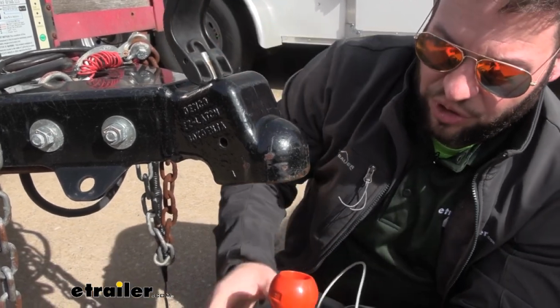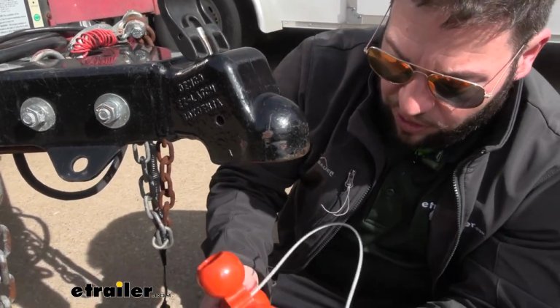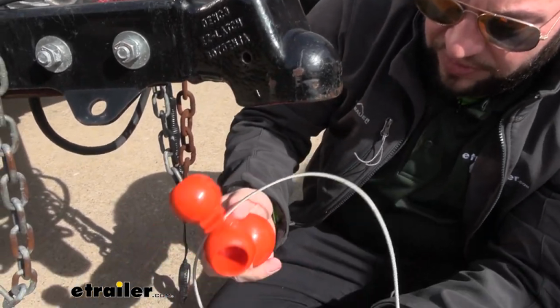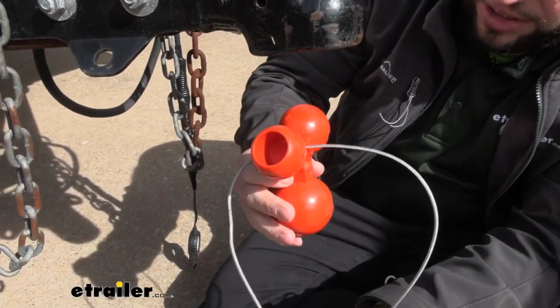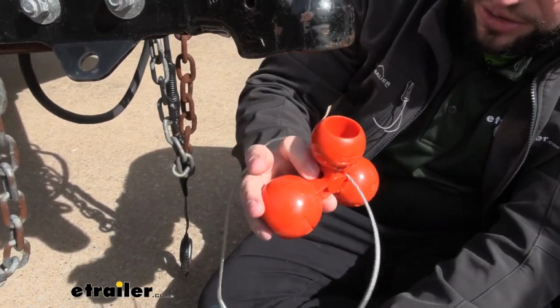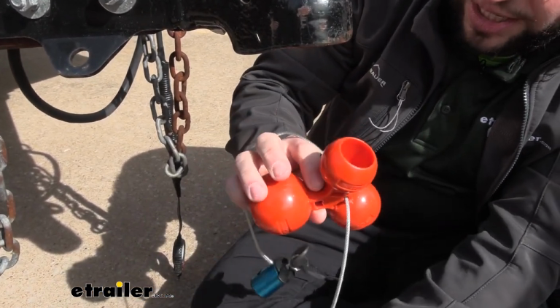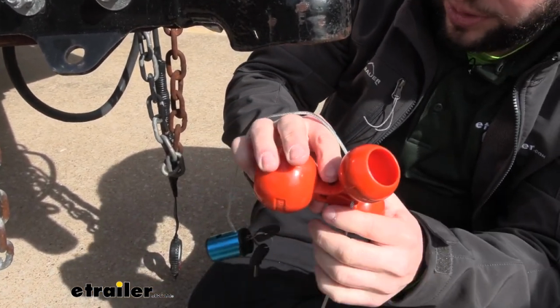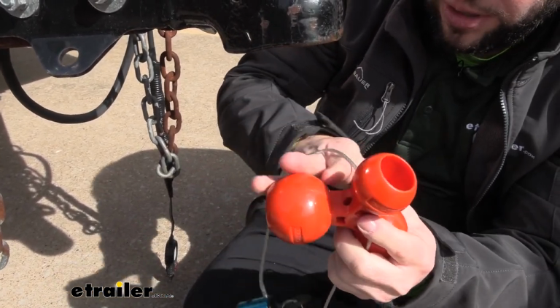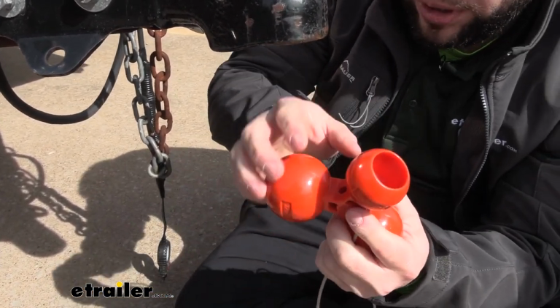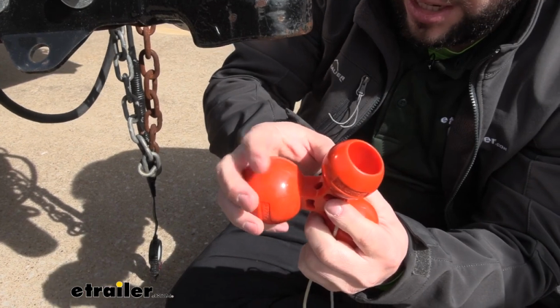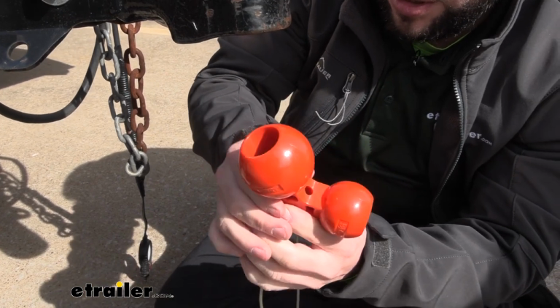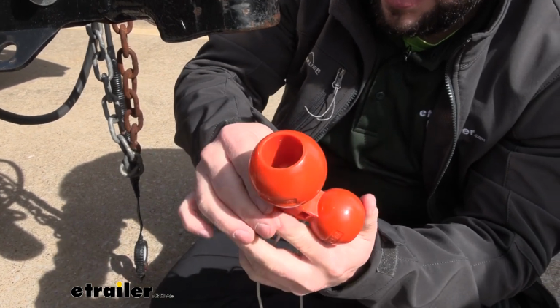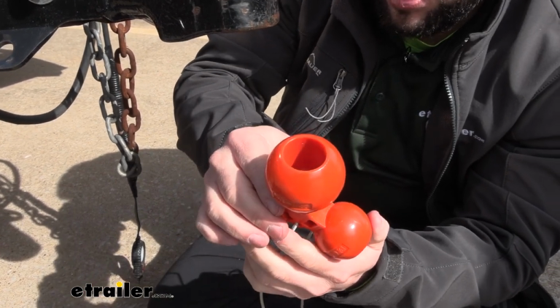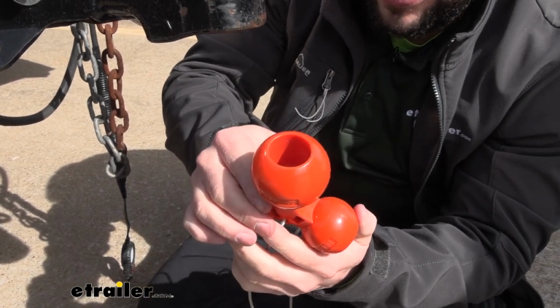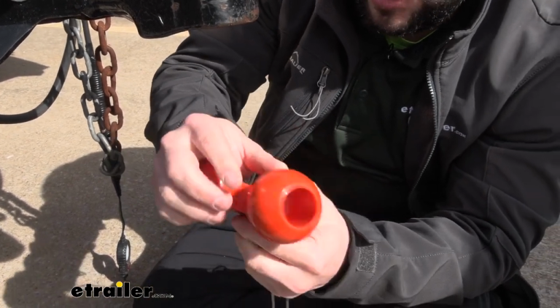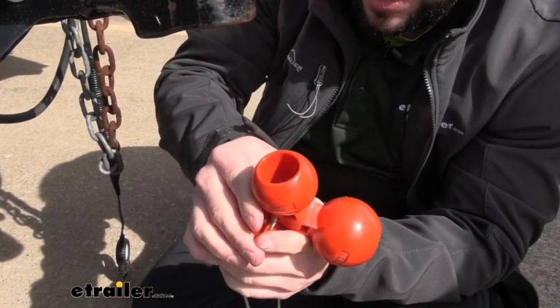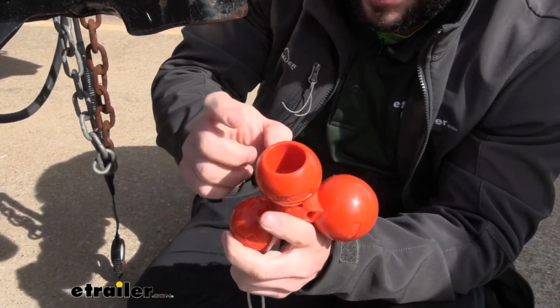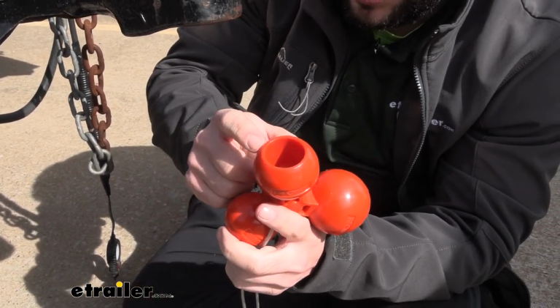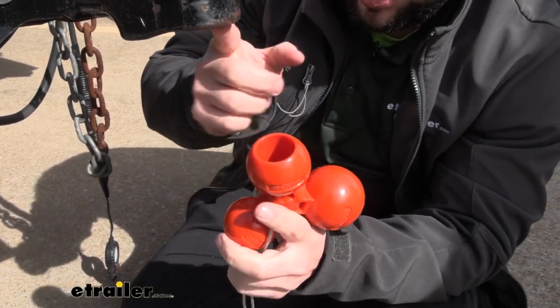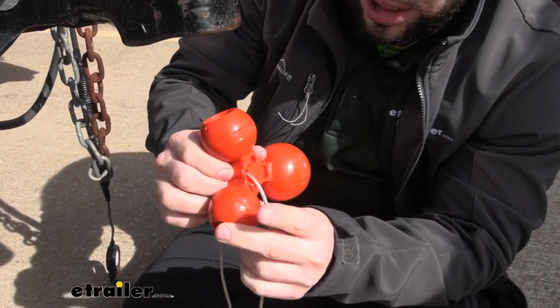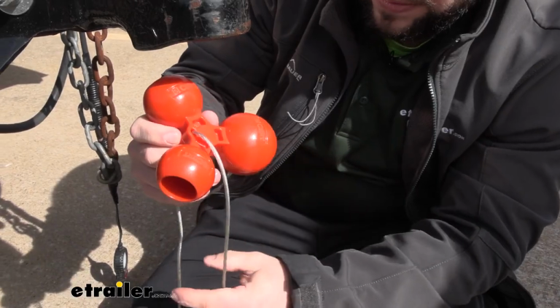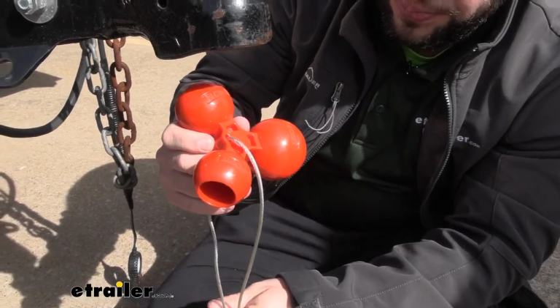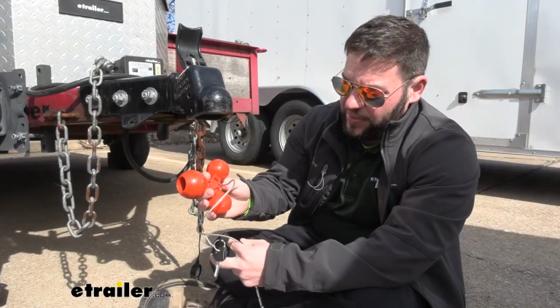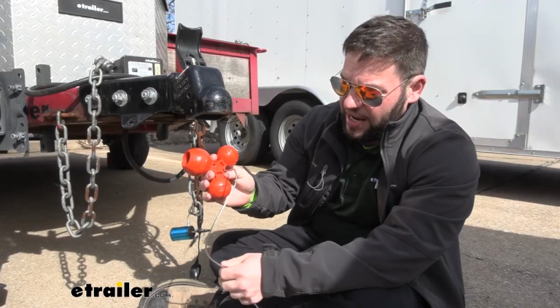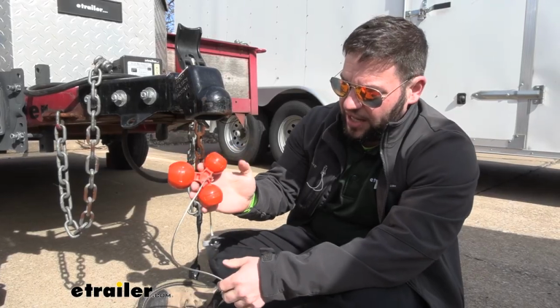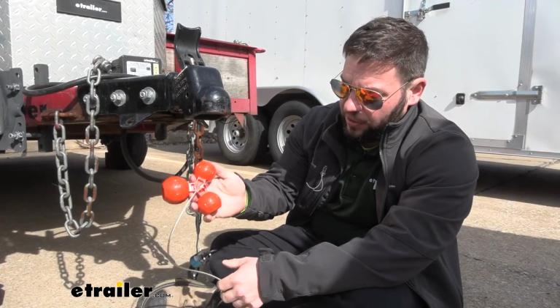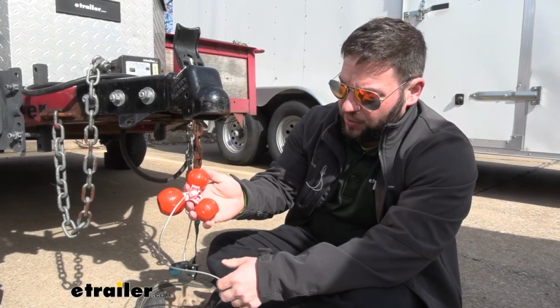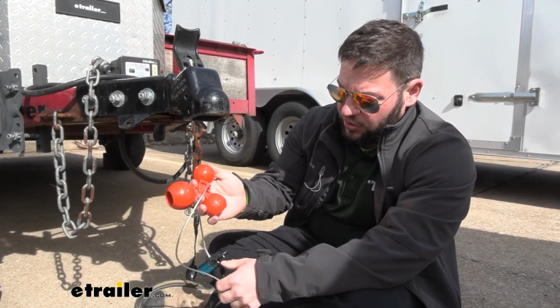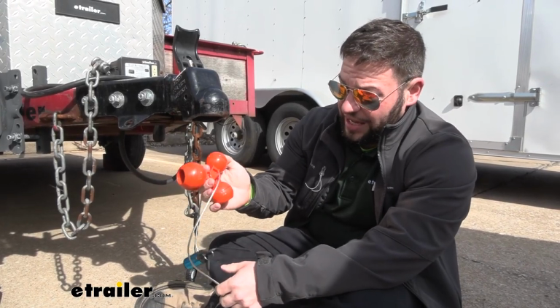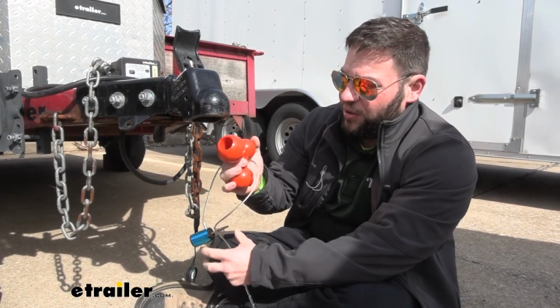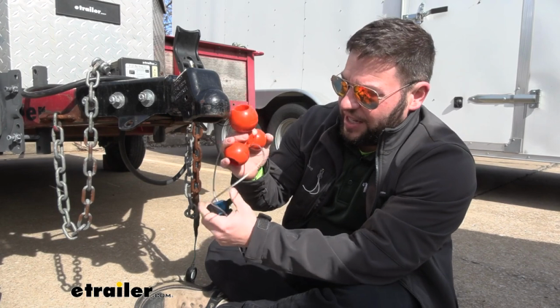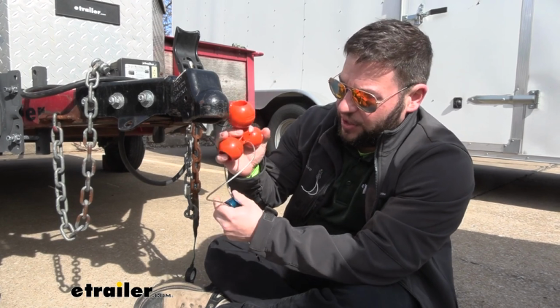You can remove the ball. Now you can see the other two sizes a little bit easier. We have the one and seven-eighths here and two and five-sixteenths, and then back to the two-inch is what we used in this coupler. These are going to be a glass-filled polymer, so it is heavy-duty.